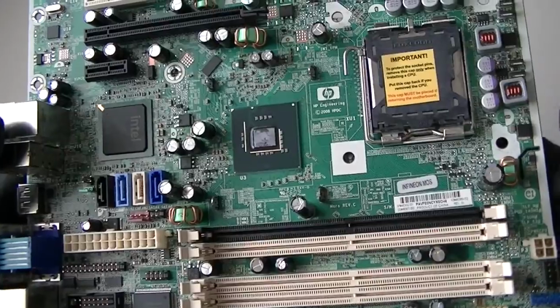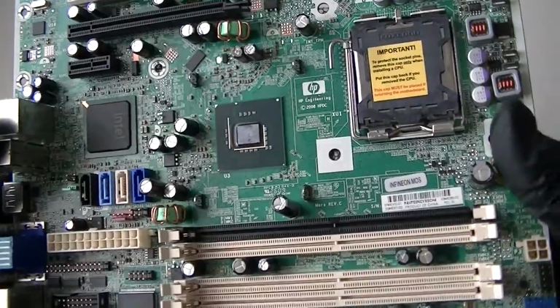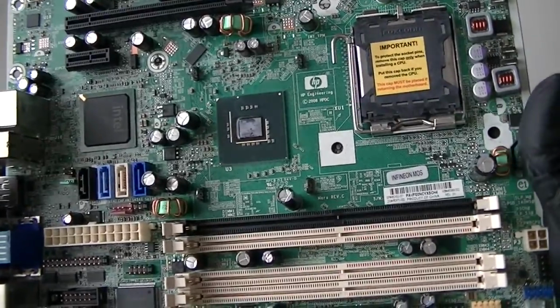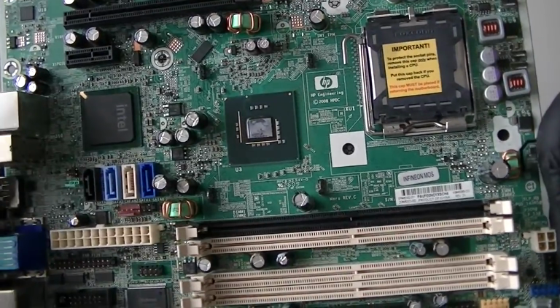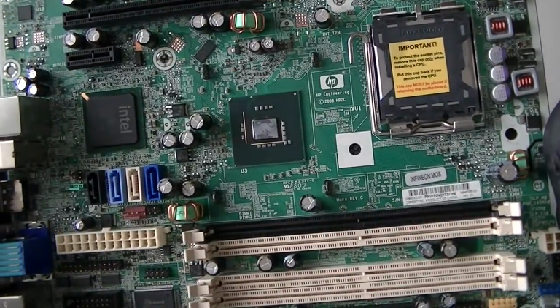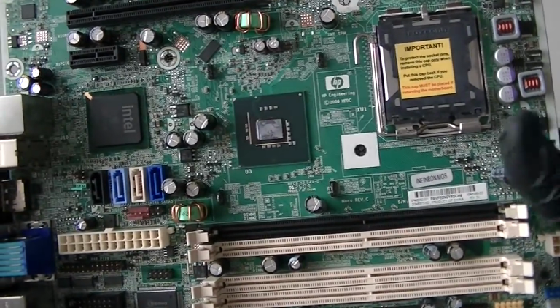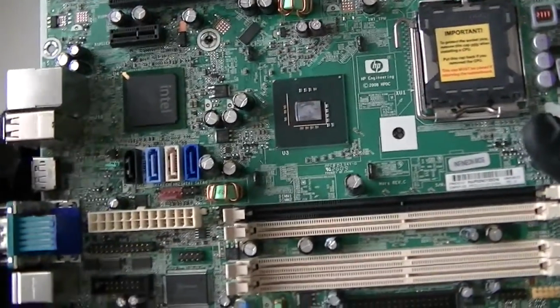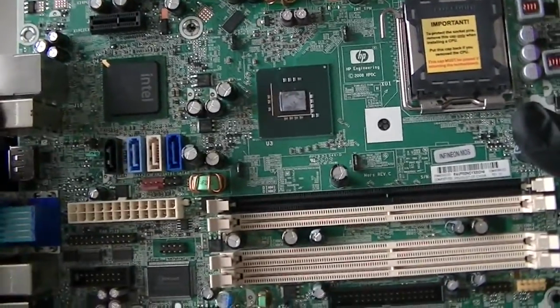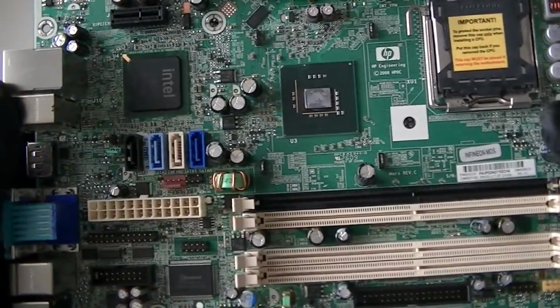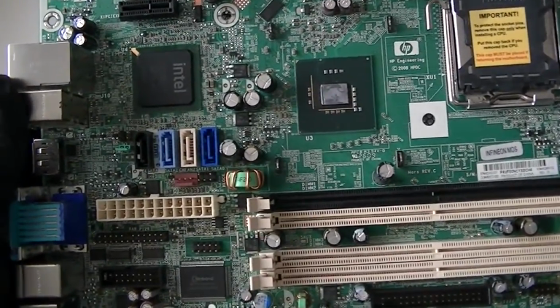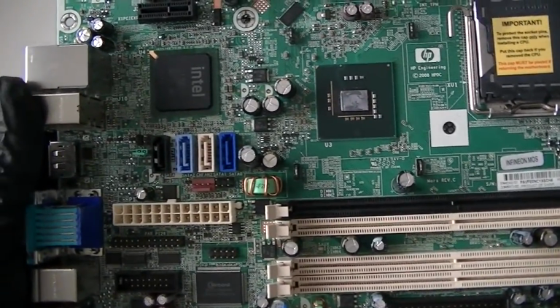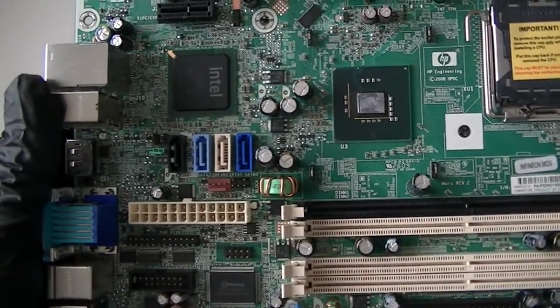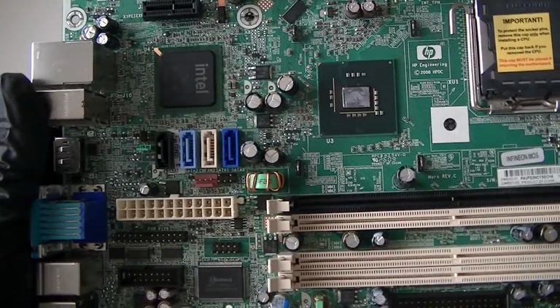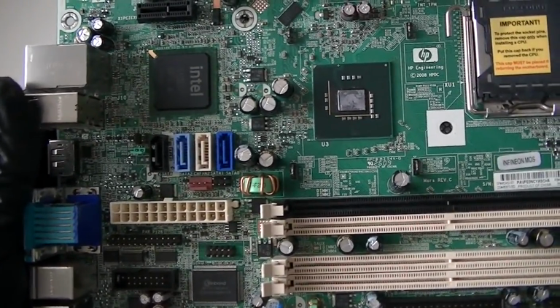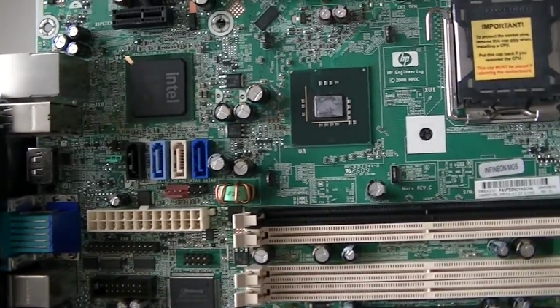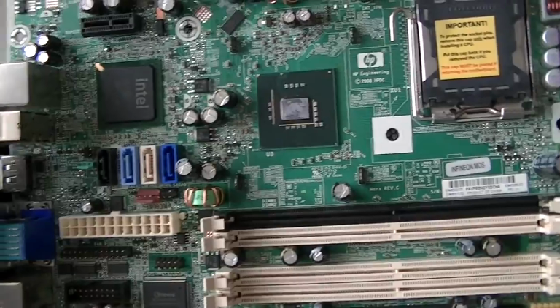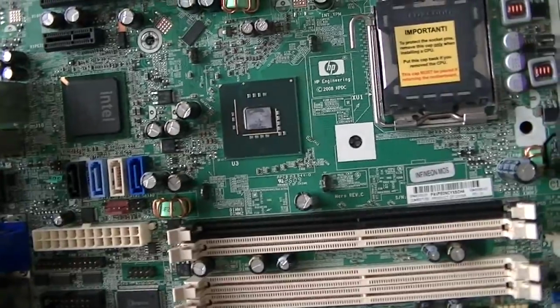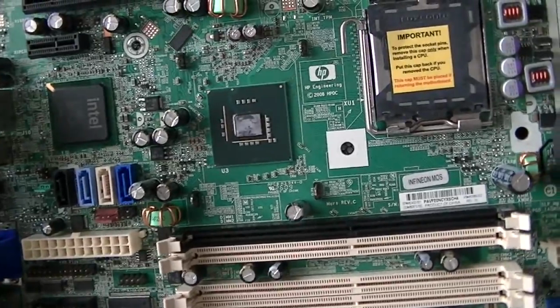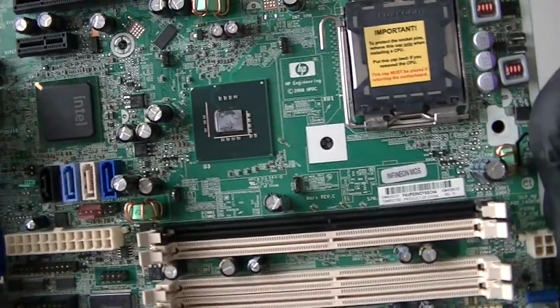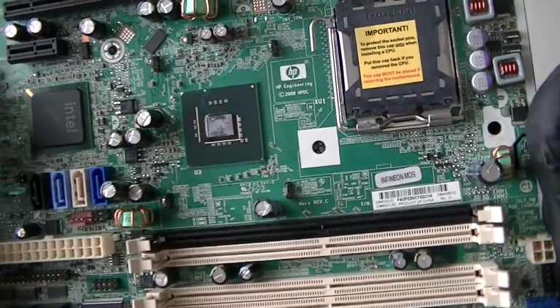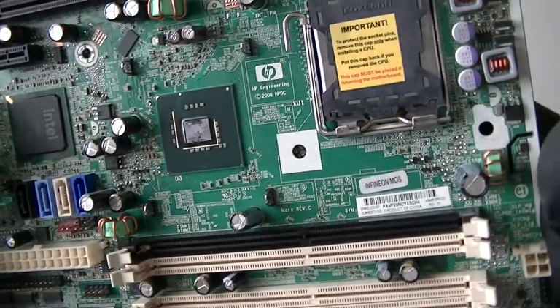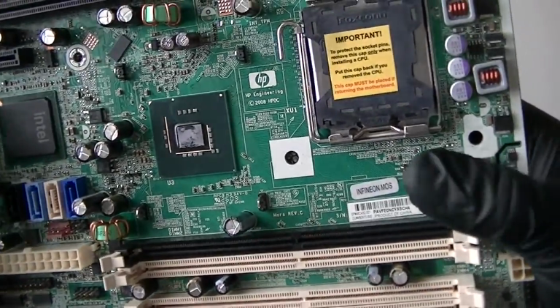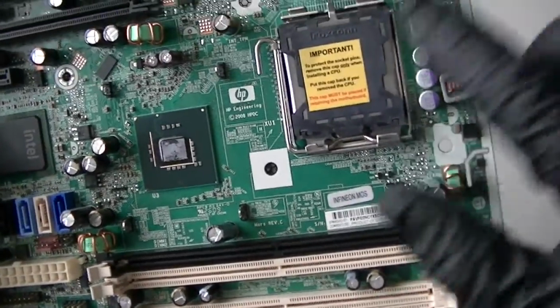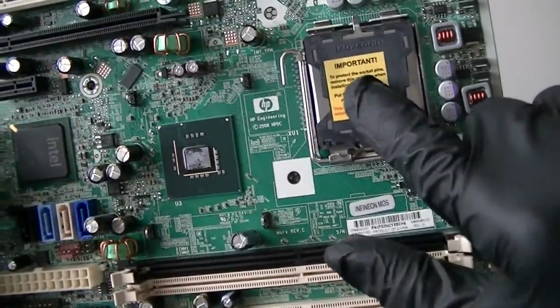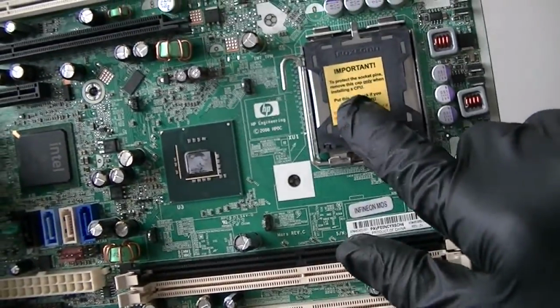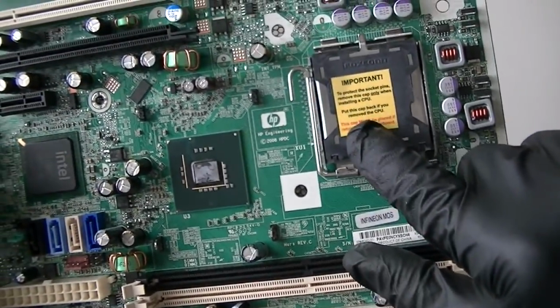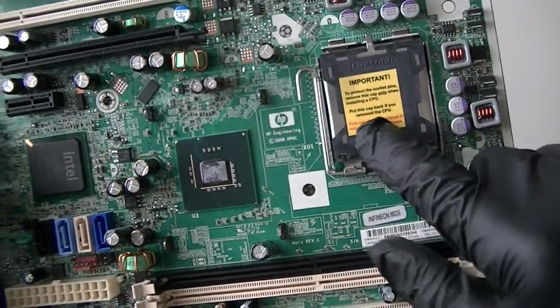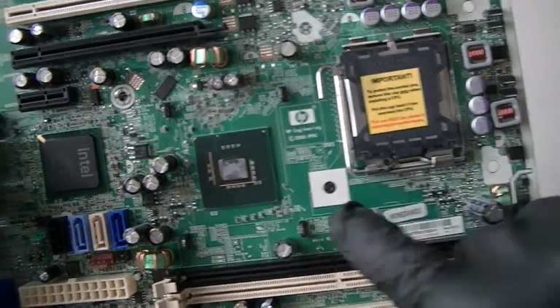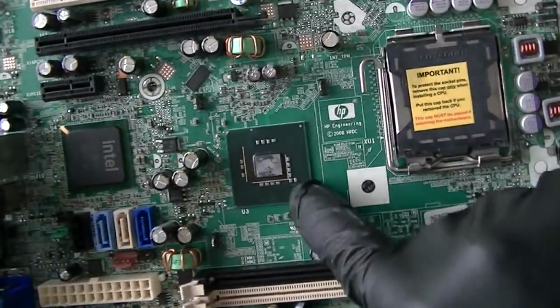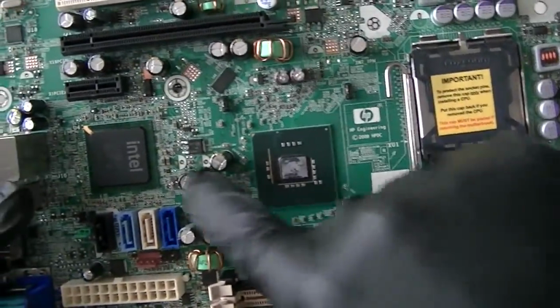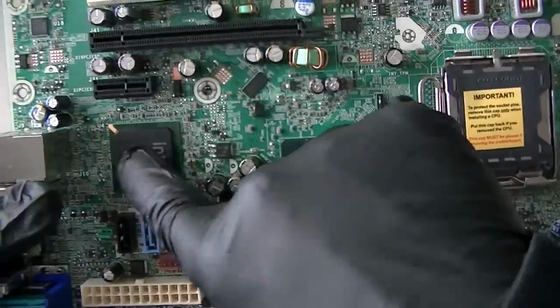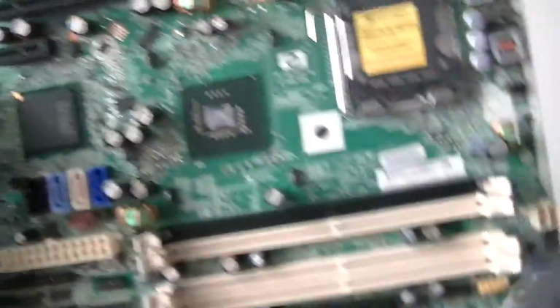This is MXKDI. I have another motherboard from the HP Compaq DC 7900 small form factor, and this is an Intel Socket 775. Here's the Northbridge and Southbridge.